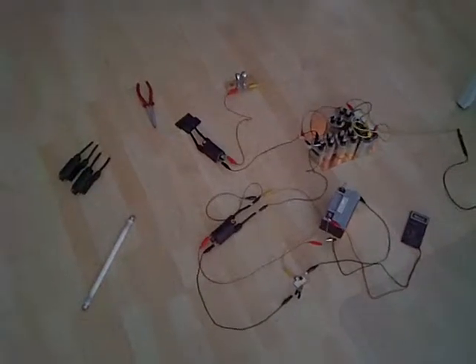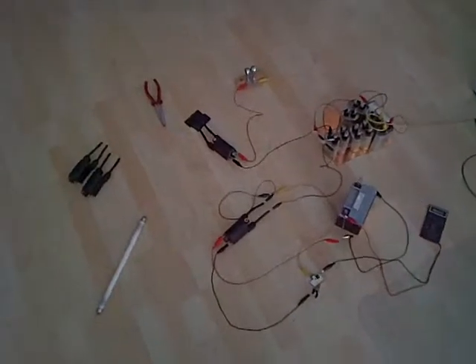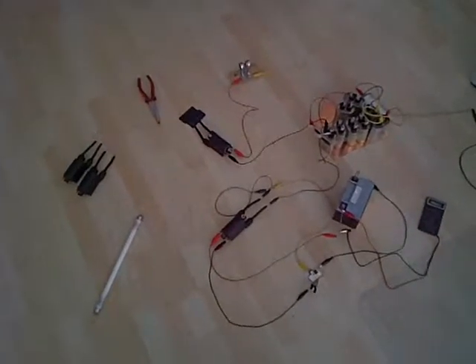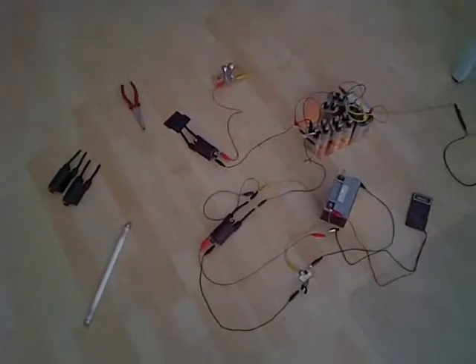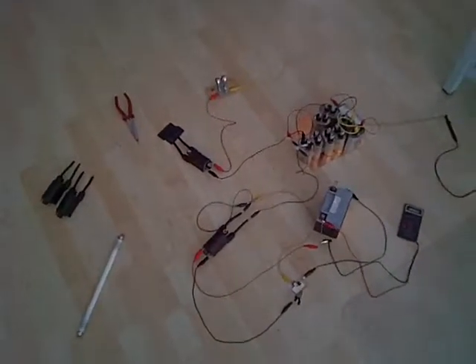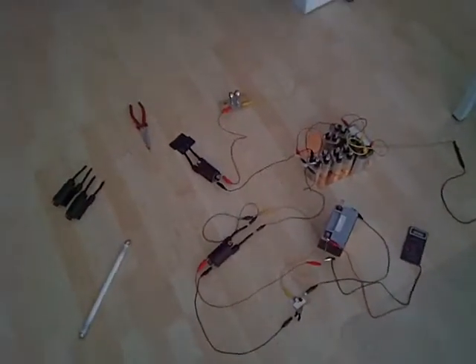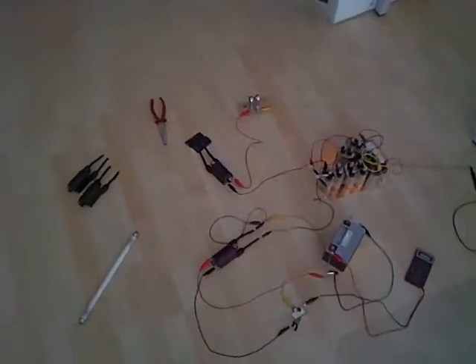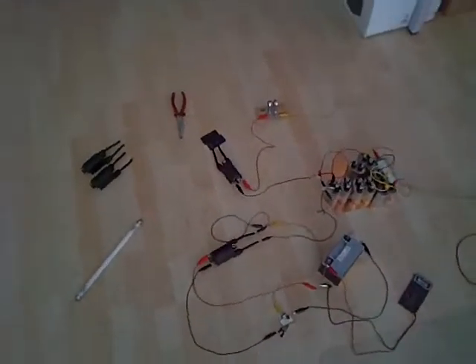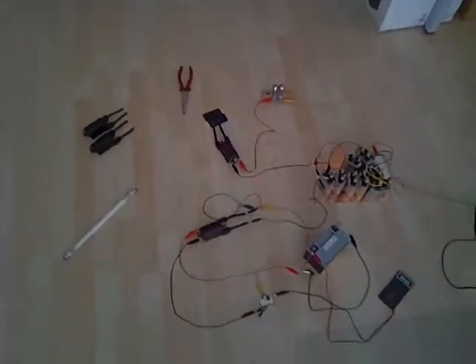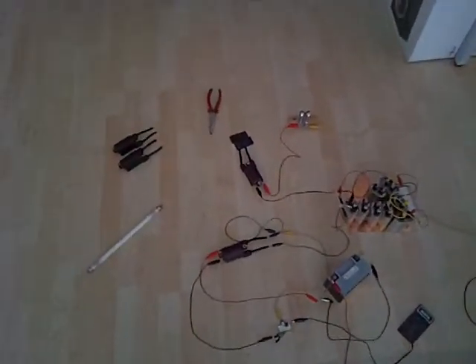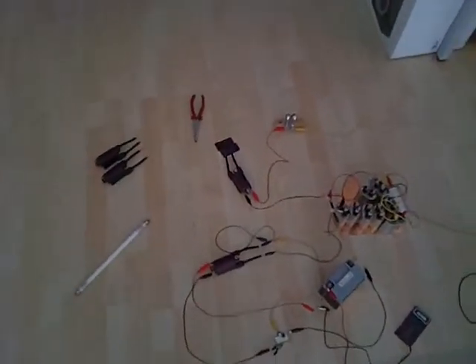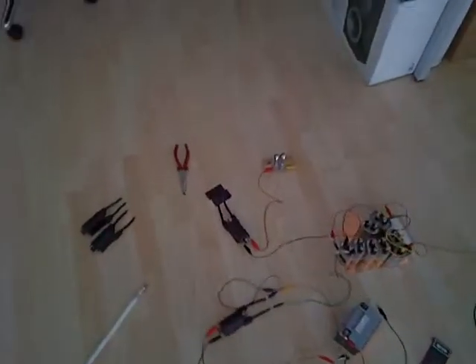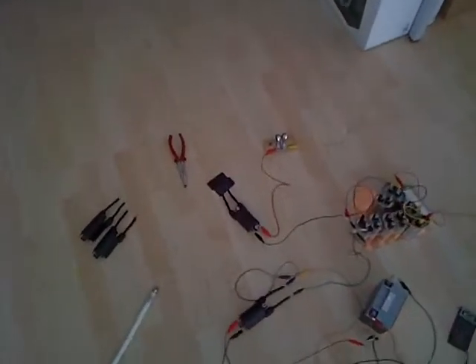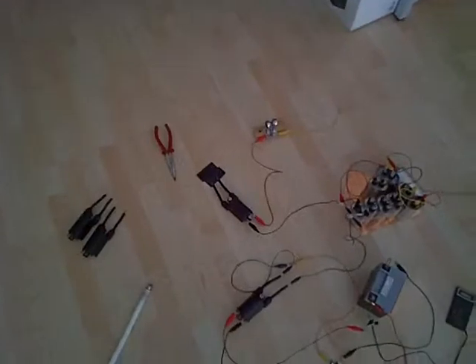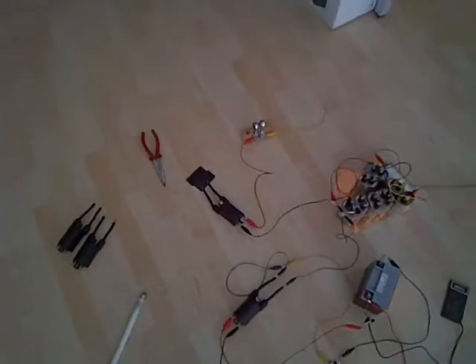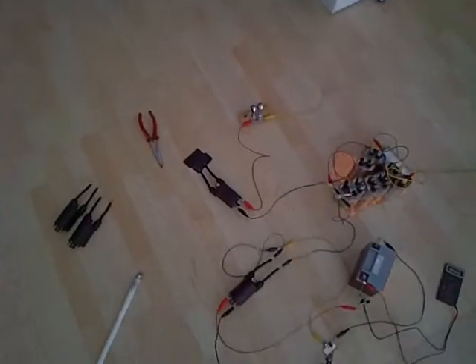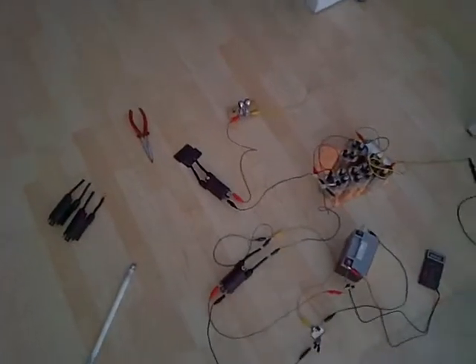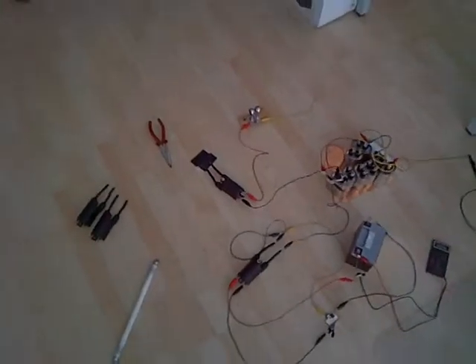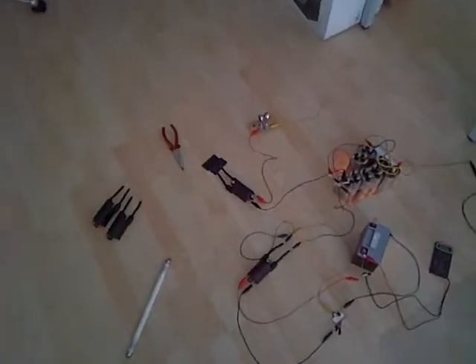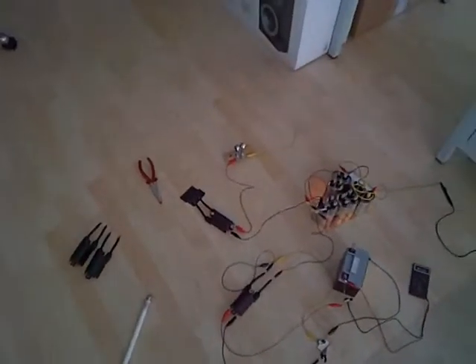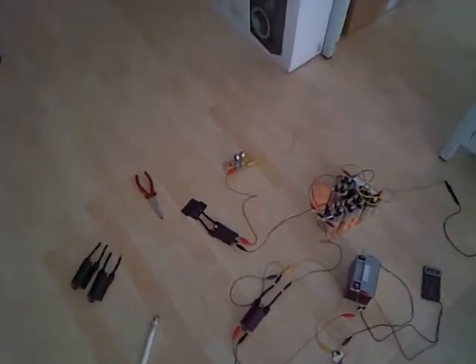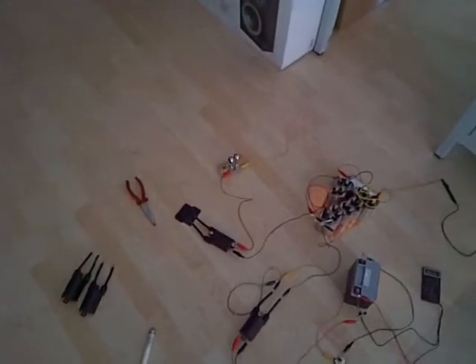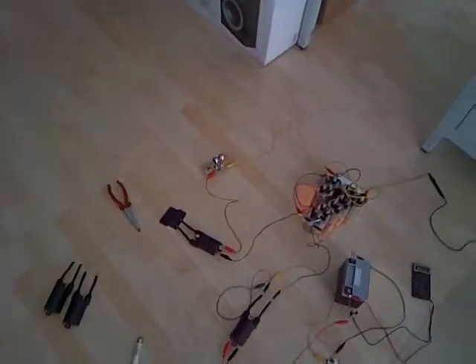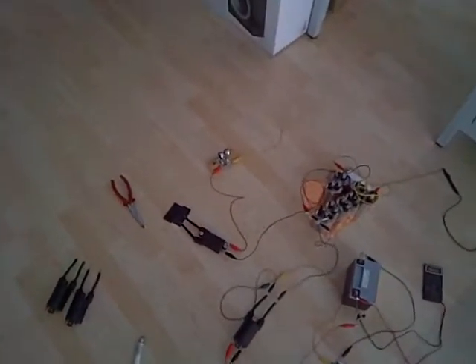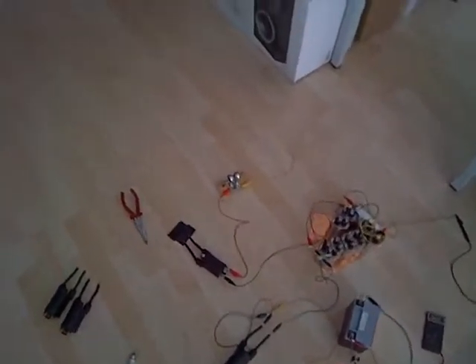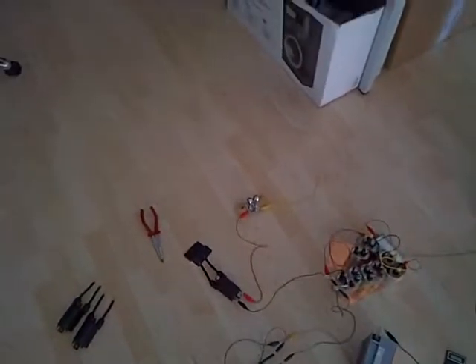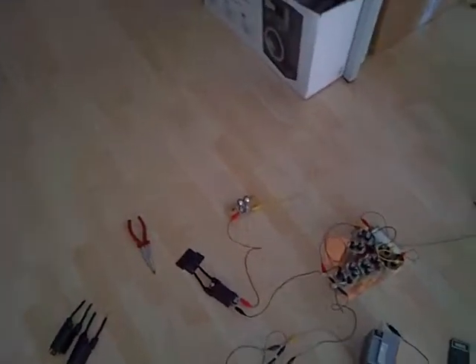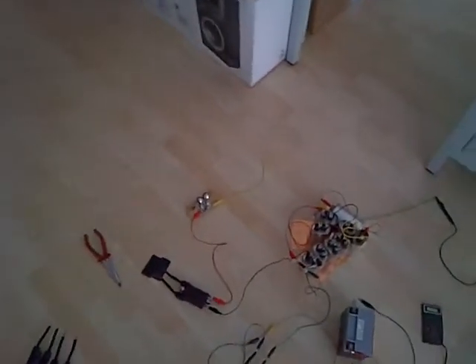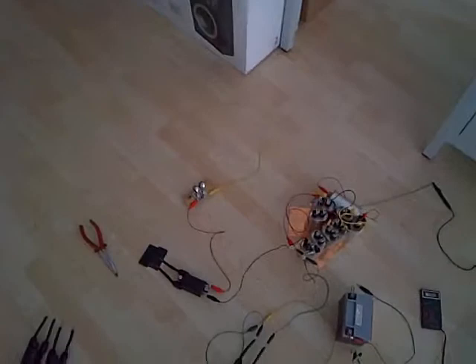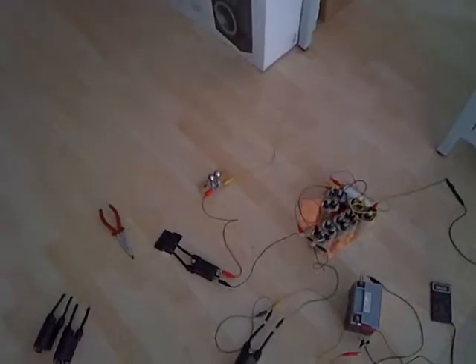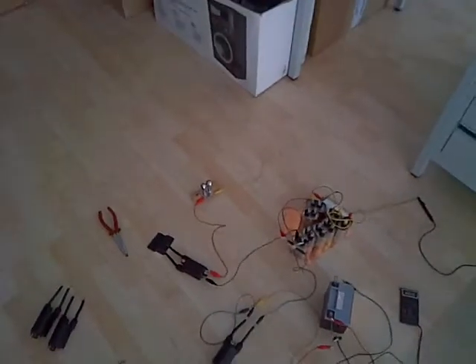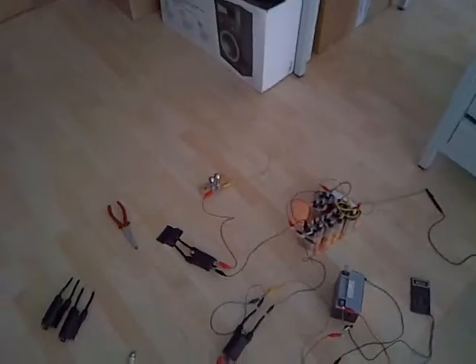Hi all! This is my first video. I'm going to play around with car coils. They are fun to play with and you can learn a lot just playing around.